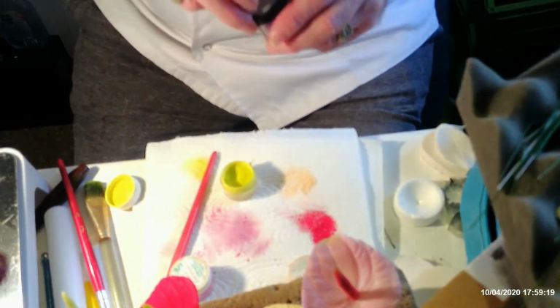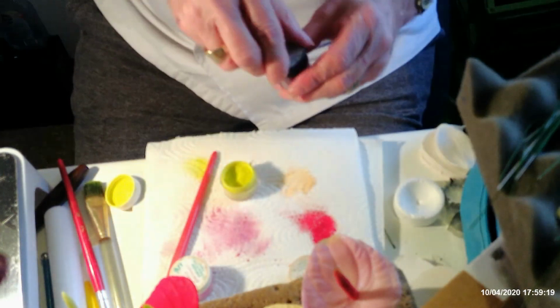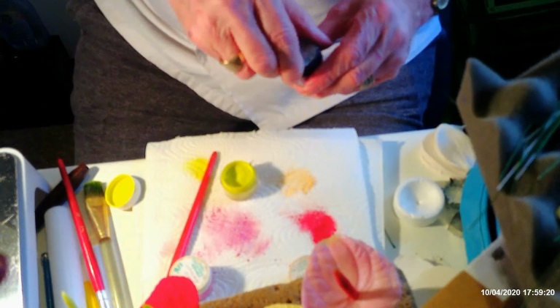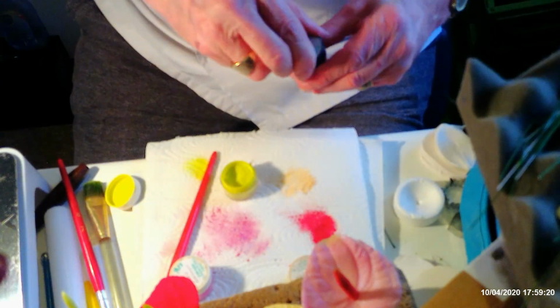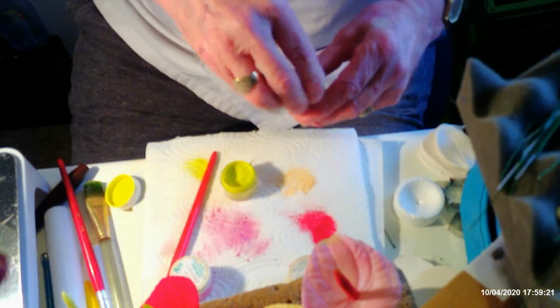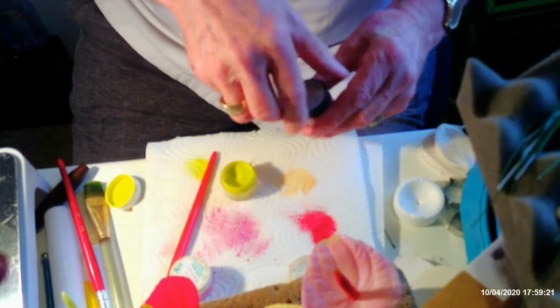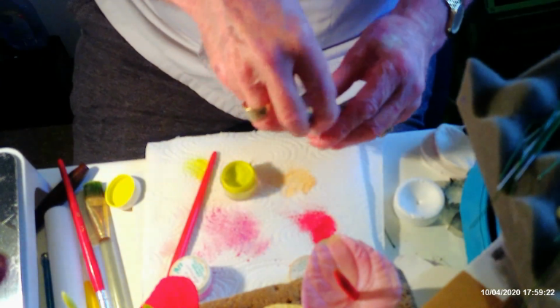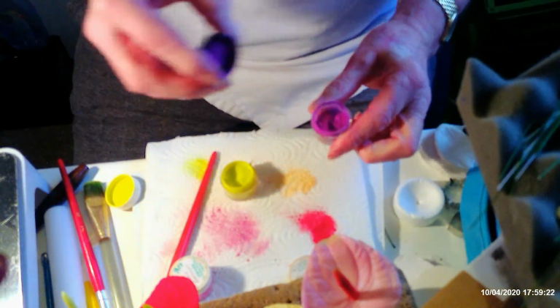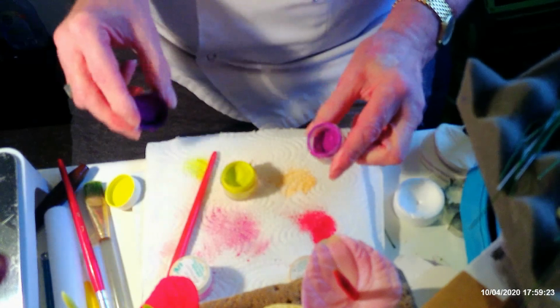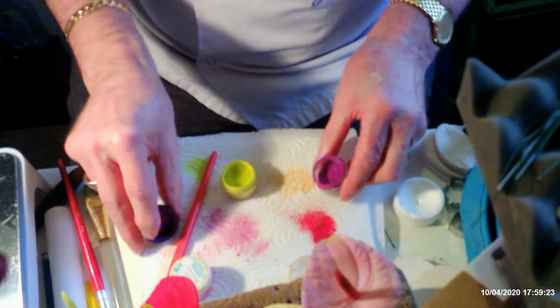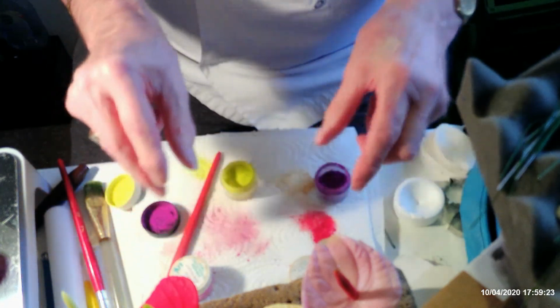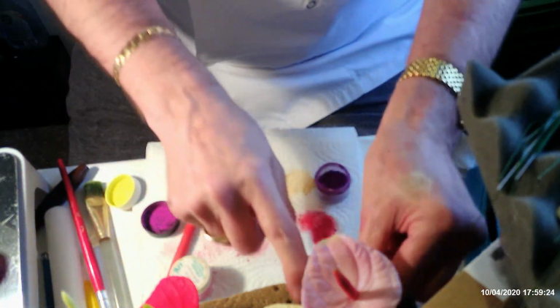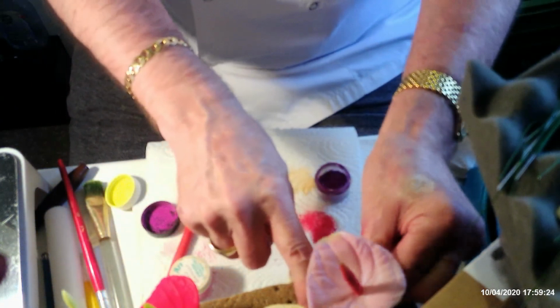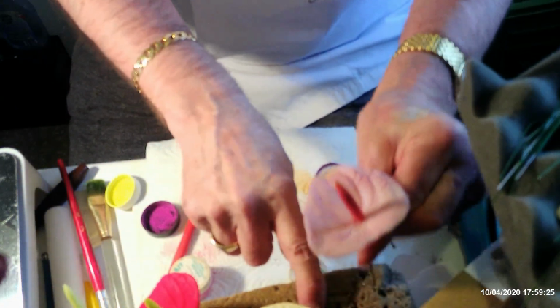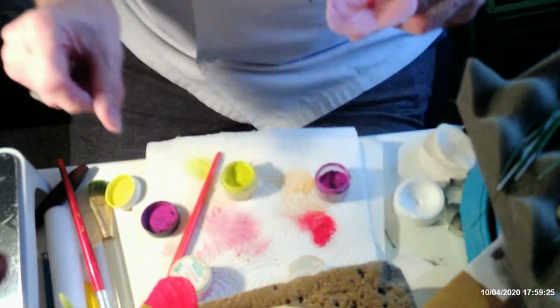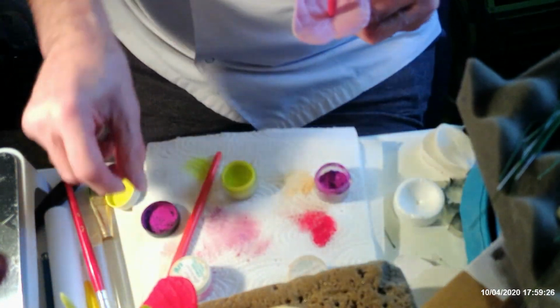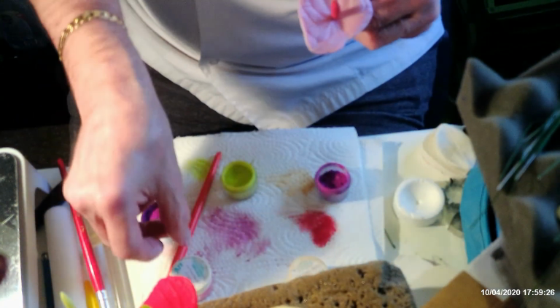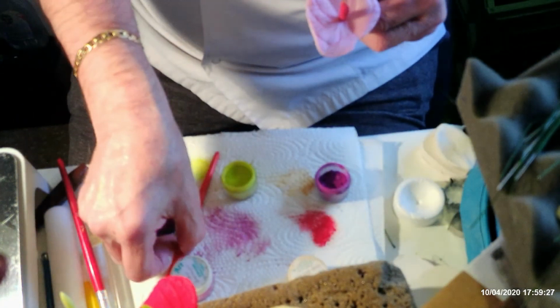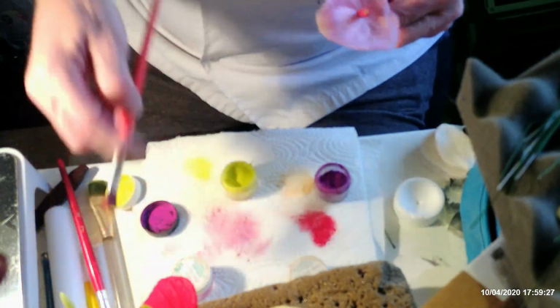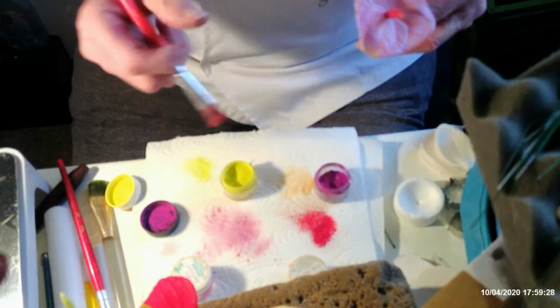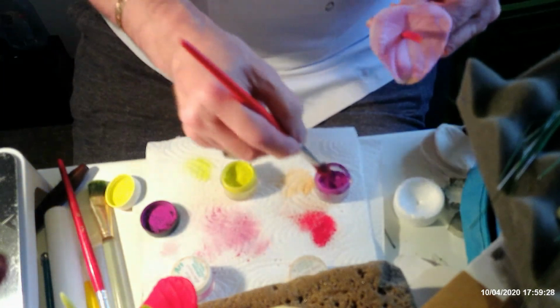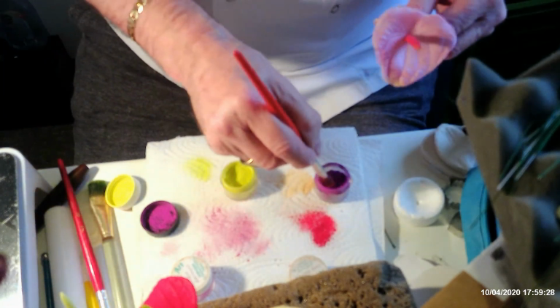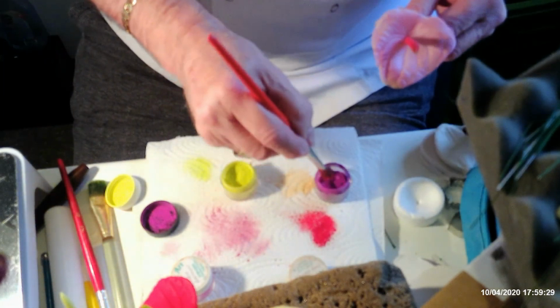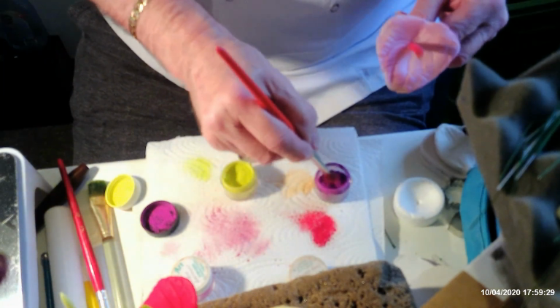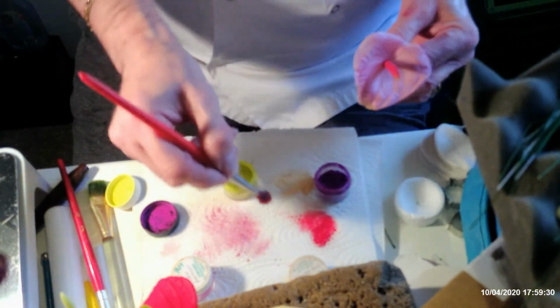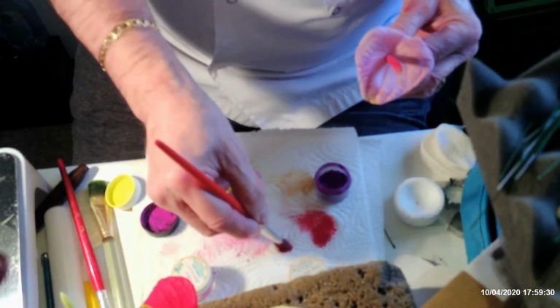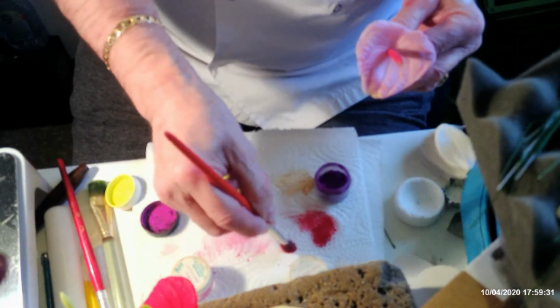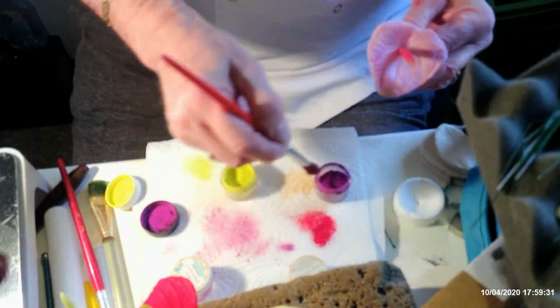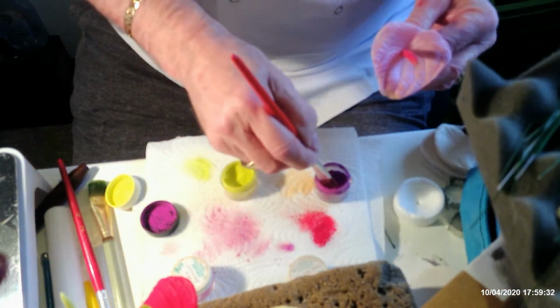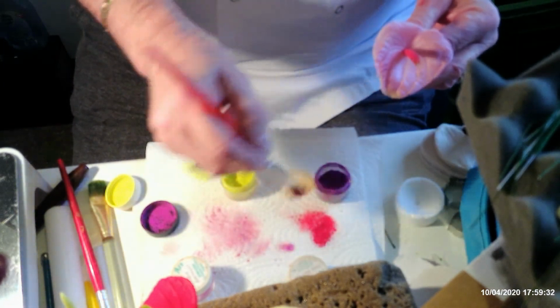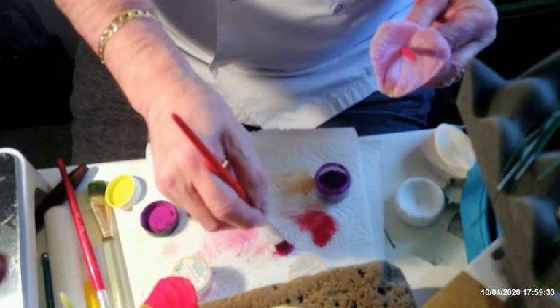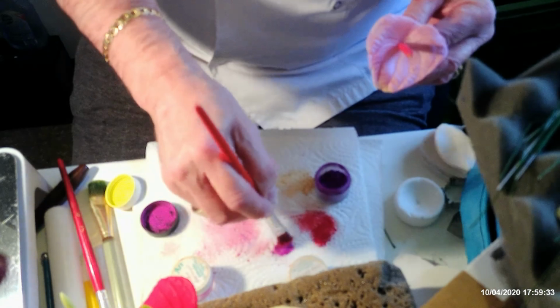I'm going to use a bit of purple on the pink anthurium because the centres do look quite purpley on those.